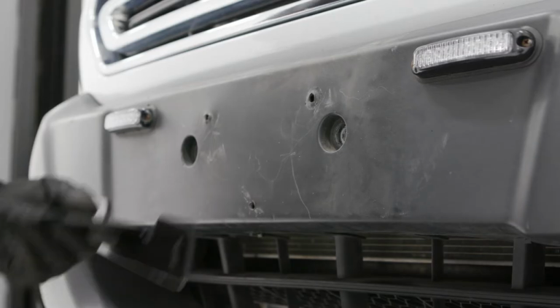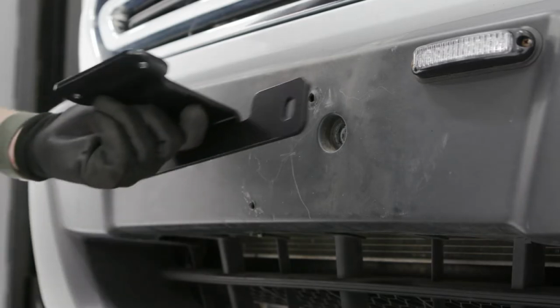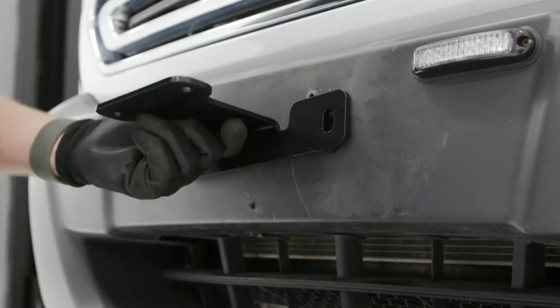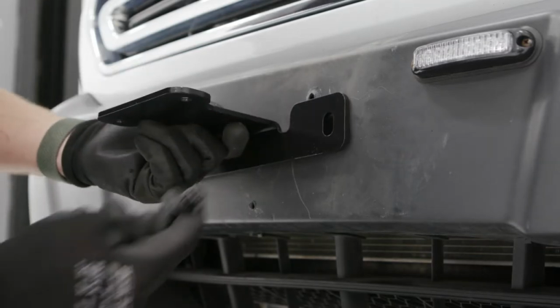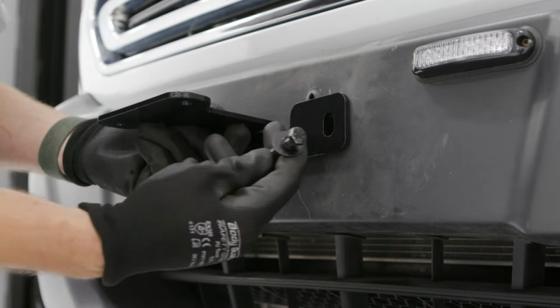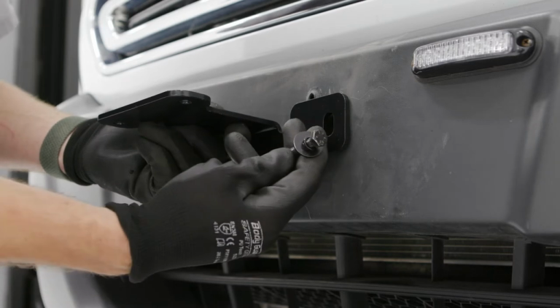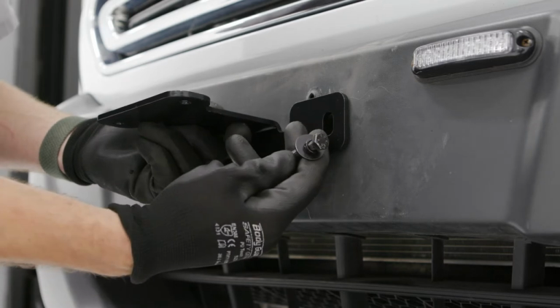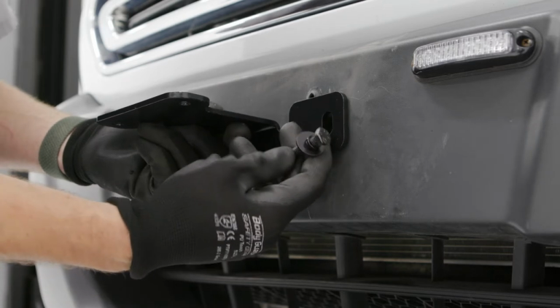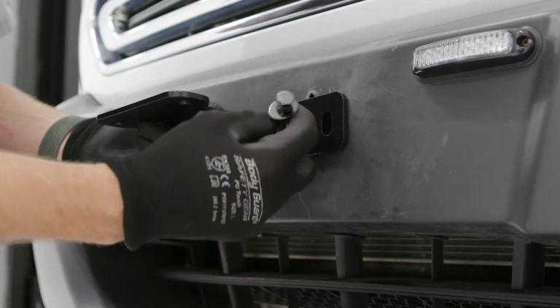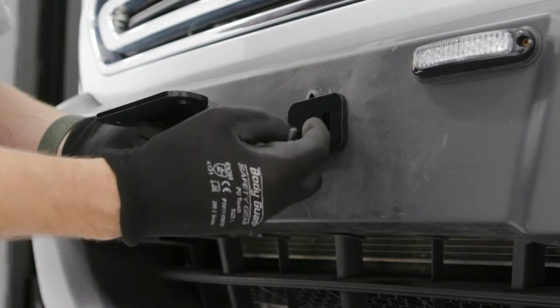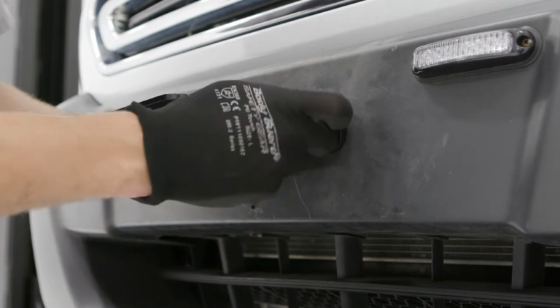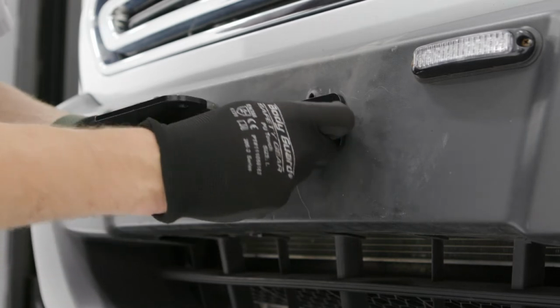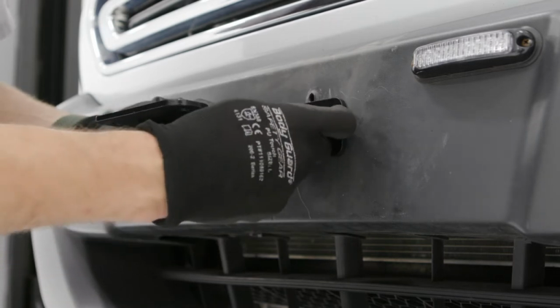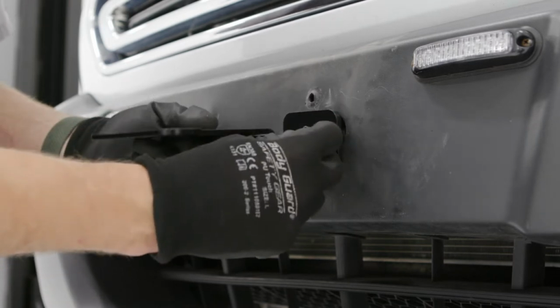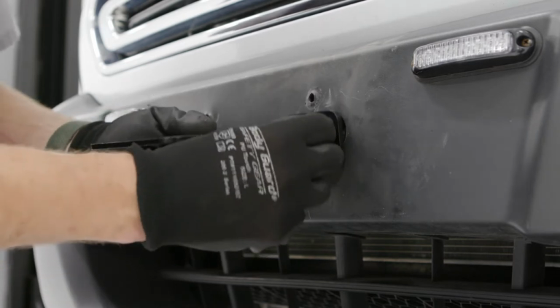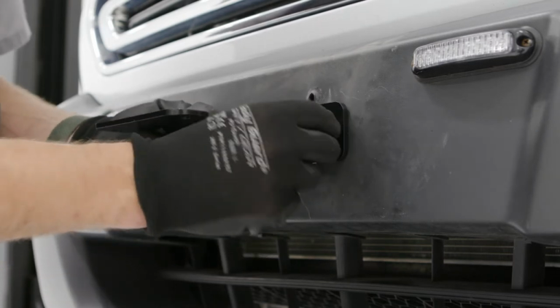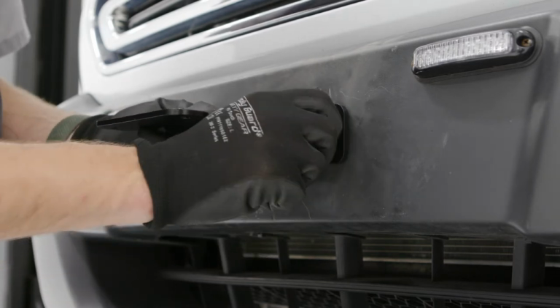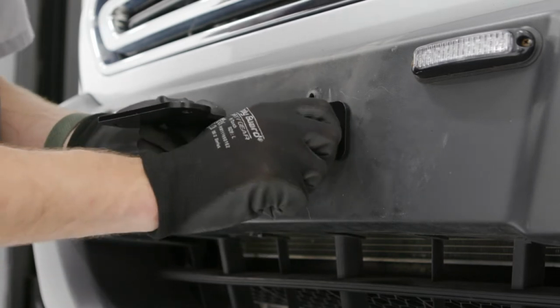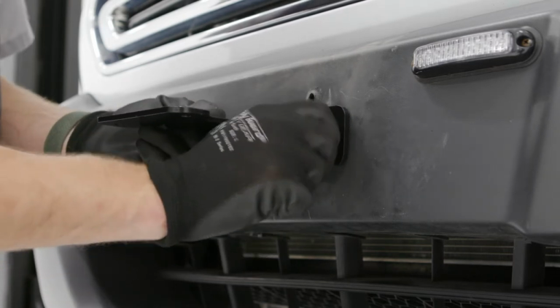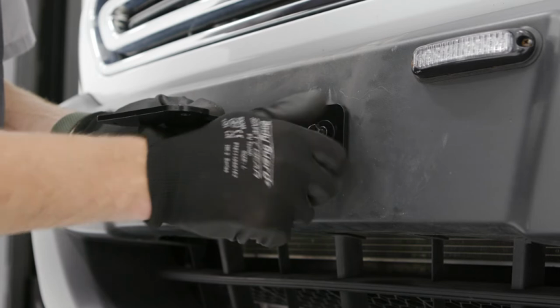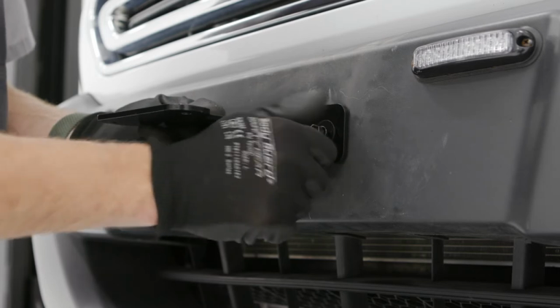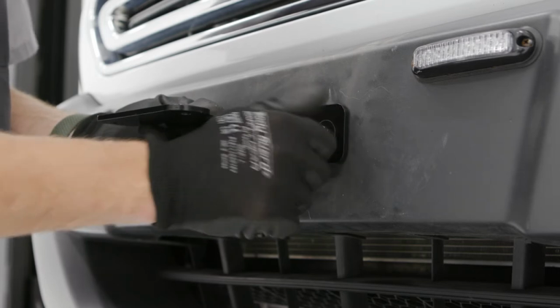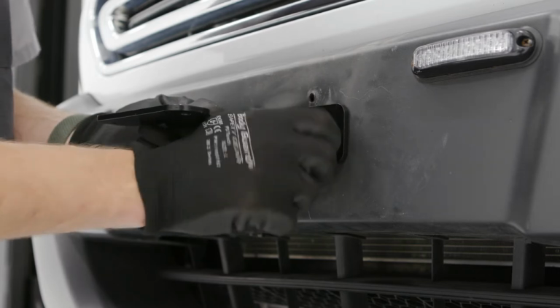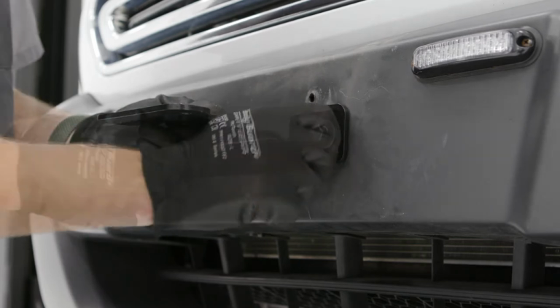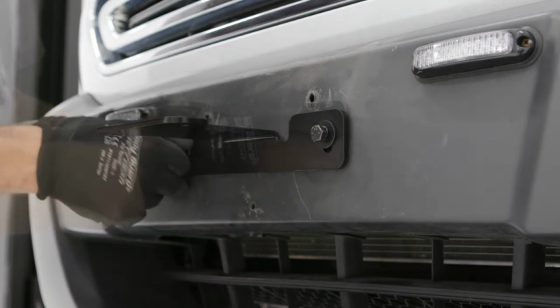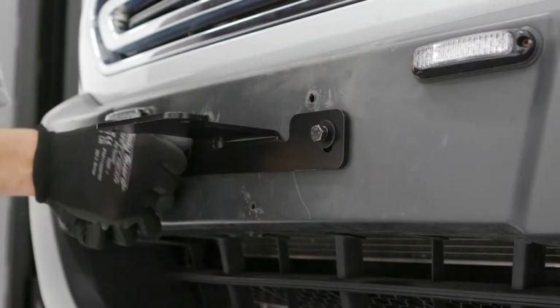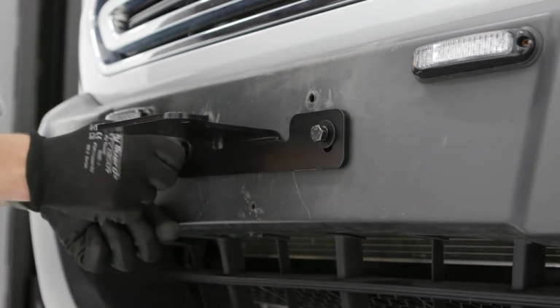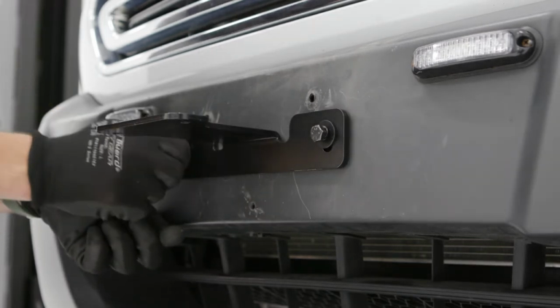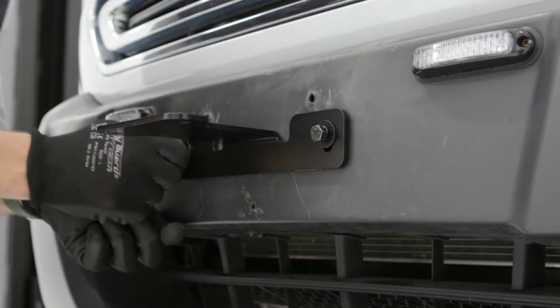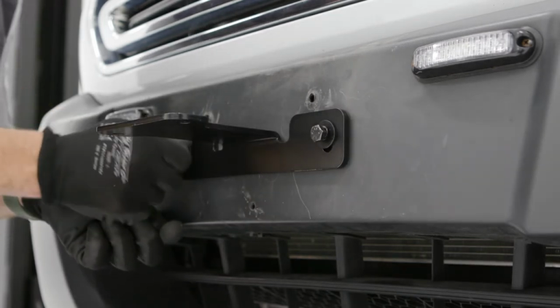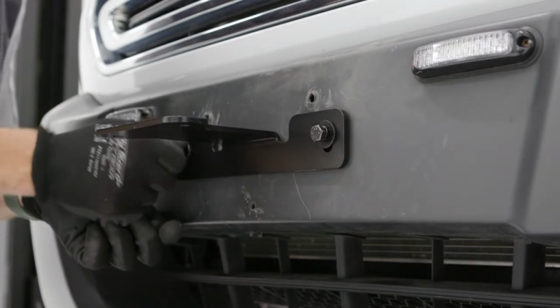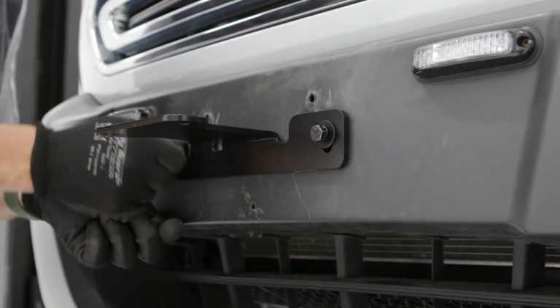Lift the center support bracket into place and secure it to the vehicle with an M8 bolt with locking and flat washer at each mounting location. Snug the hardware but do not fully tighten.